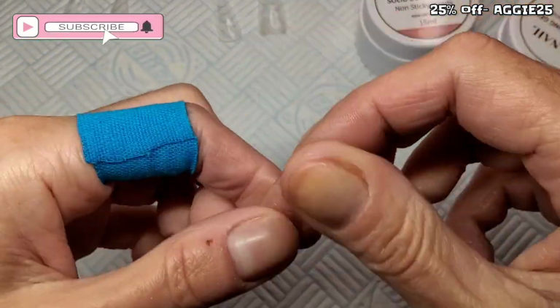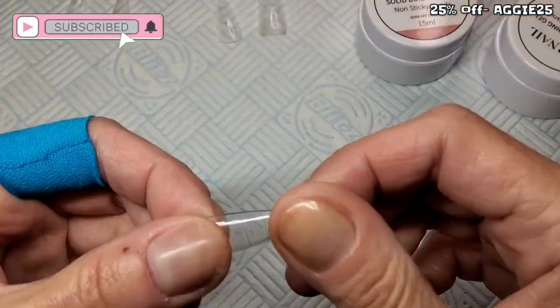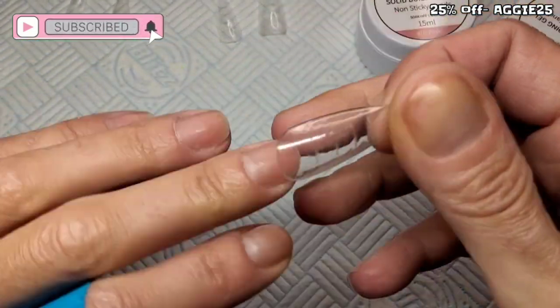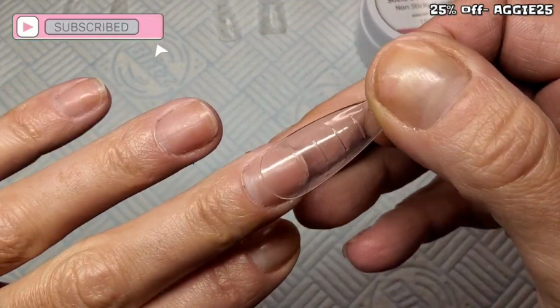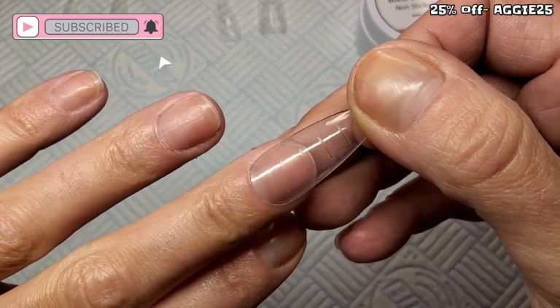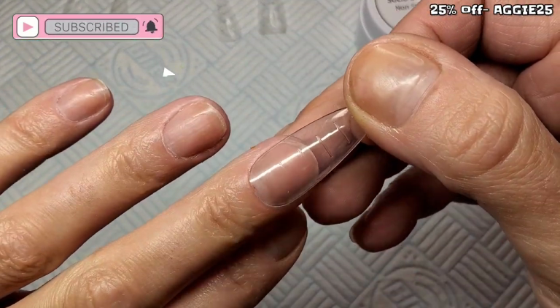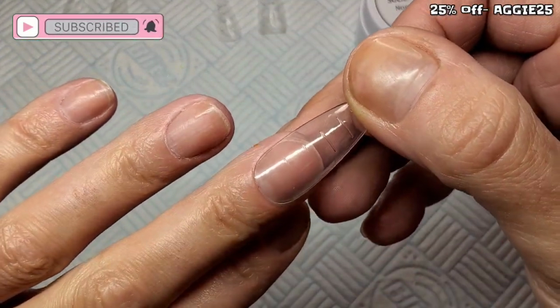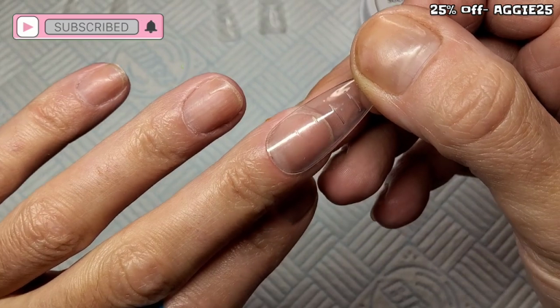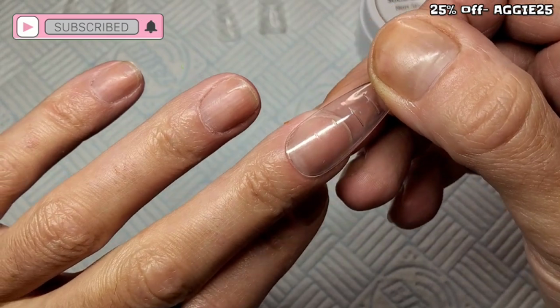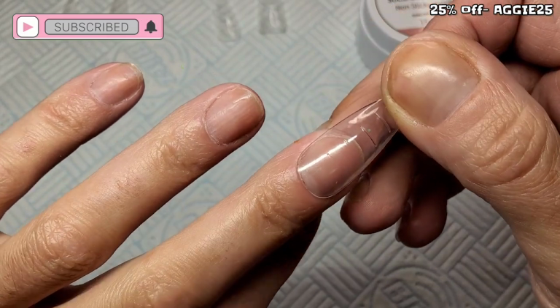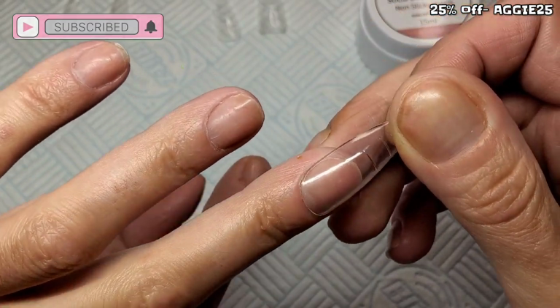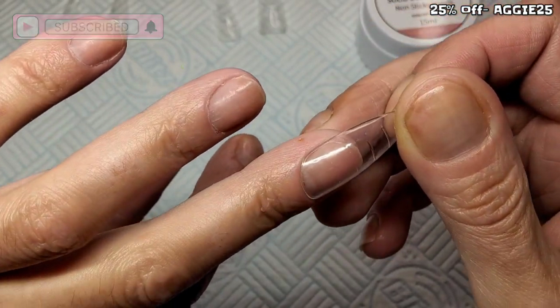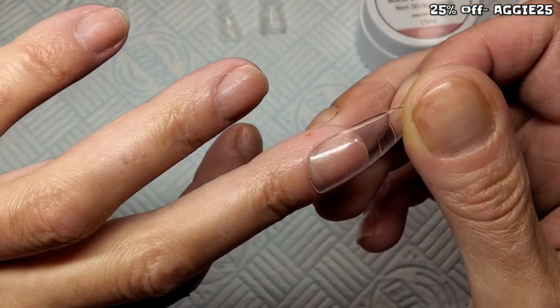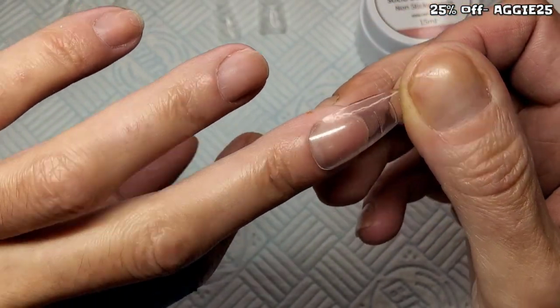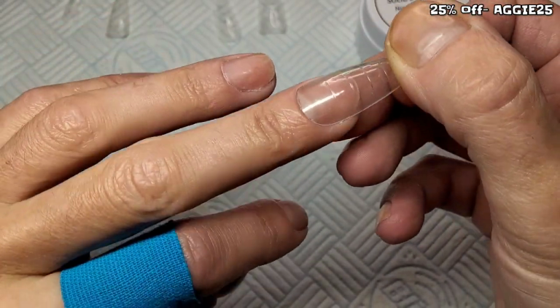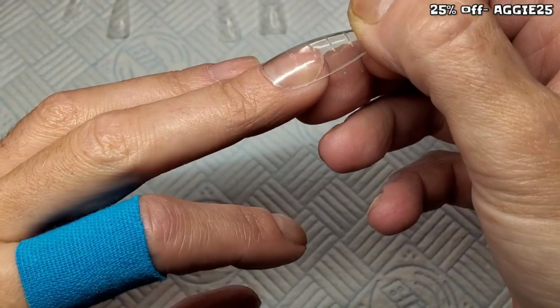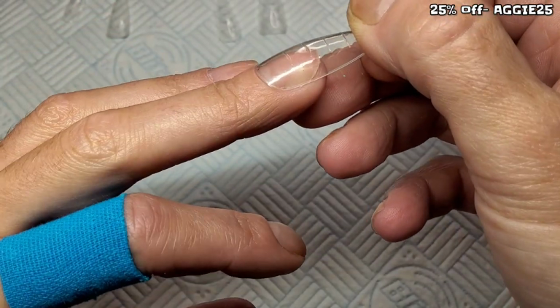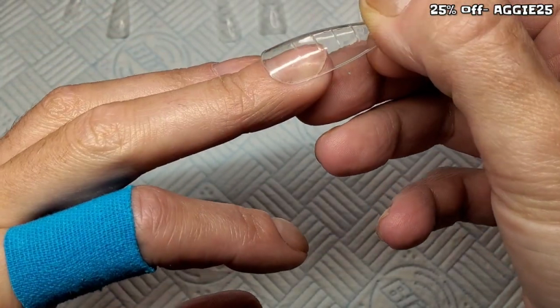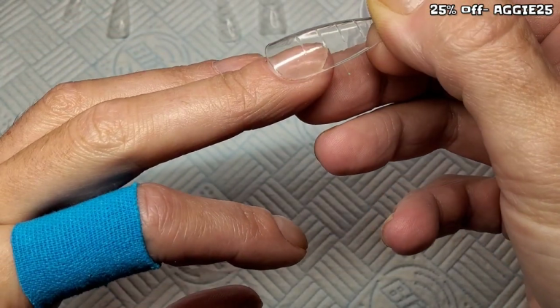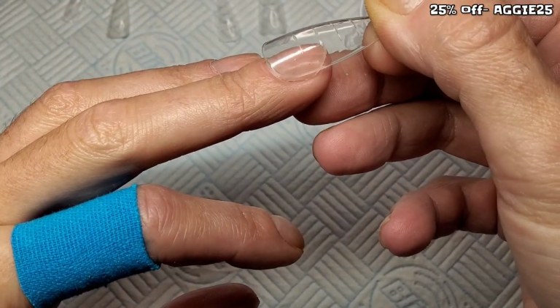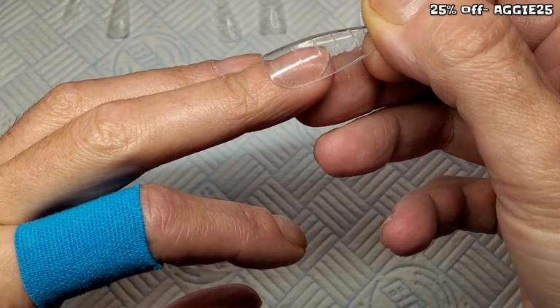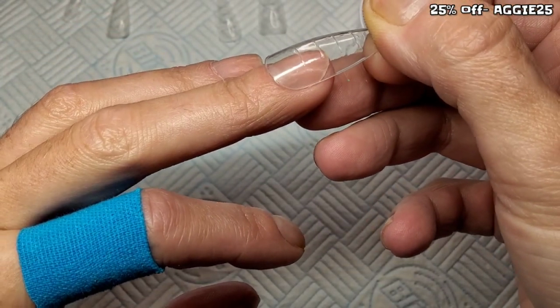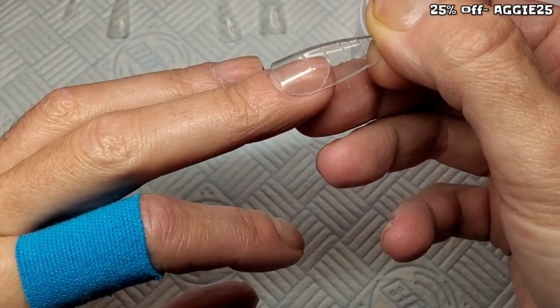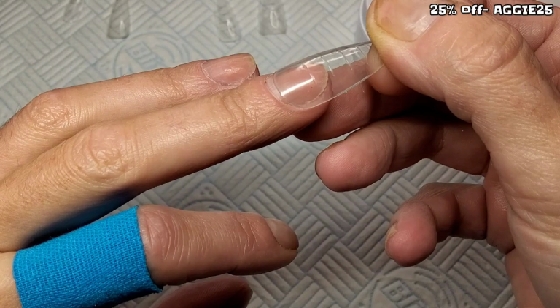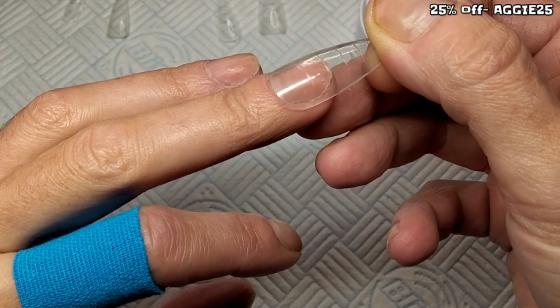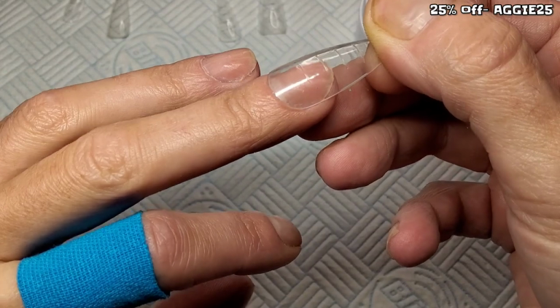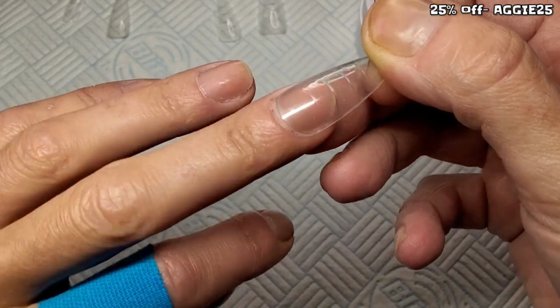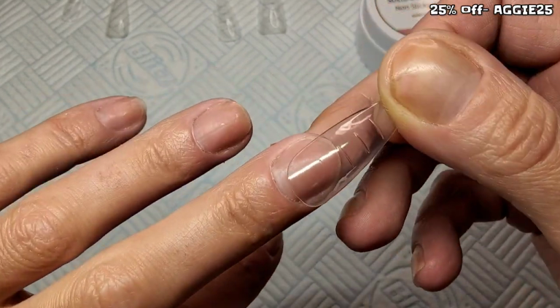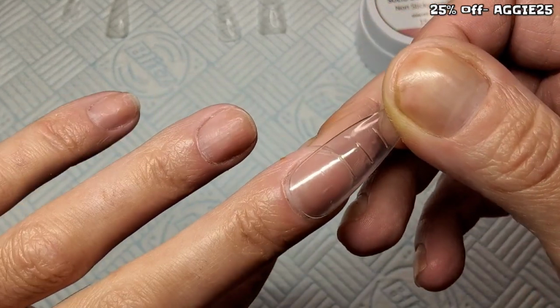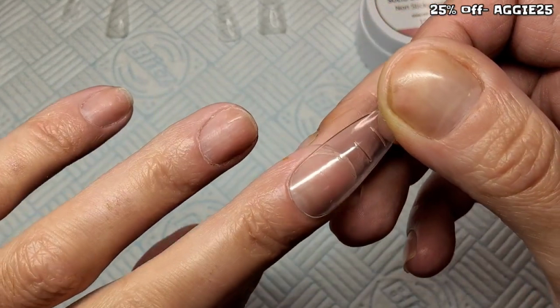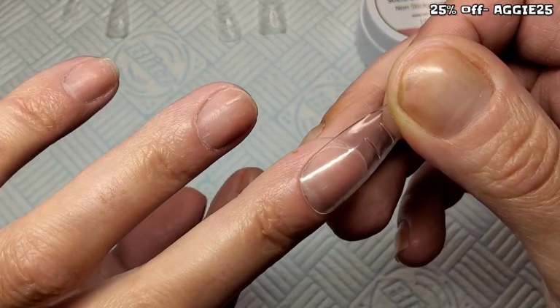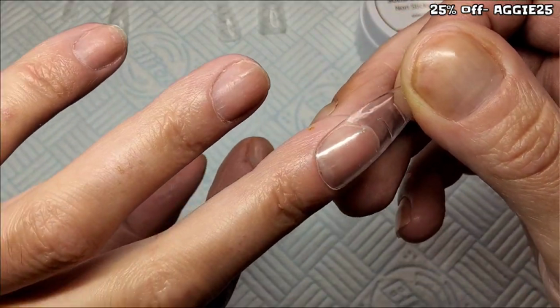I am gonna snip them down to a coffin. When you're using Dual Forms, always try one size up. You don't want it to fit like a press-on — you want it to be slightly bigger.